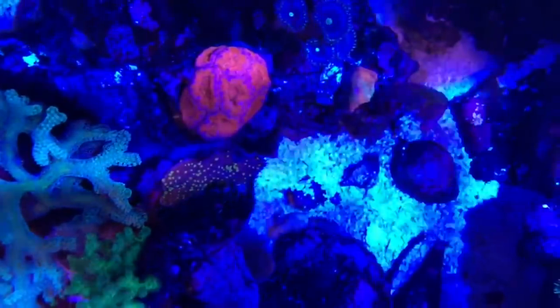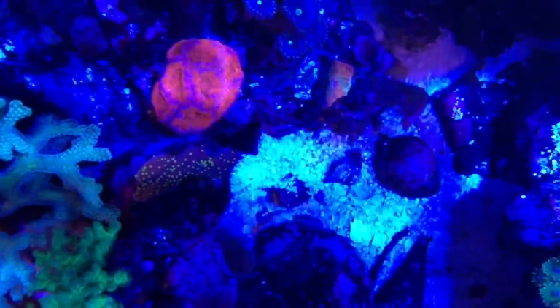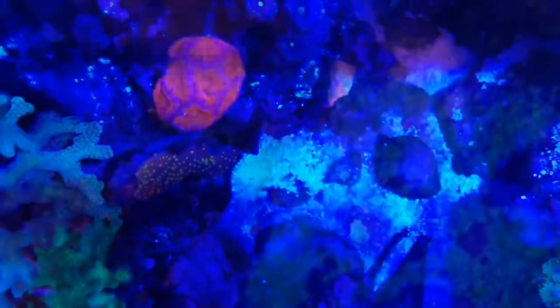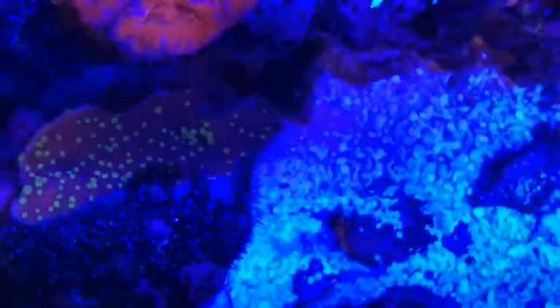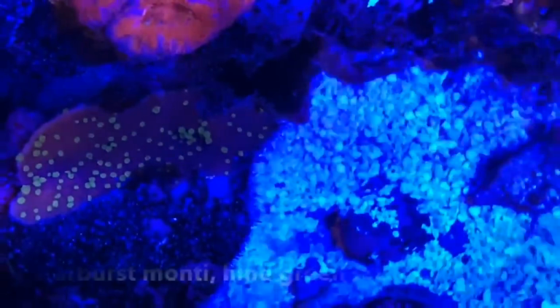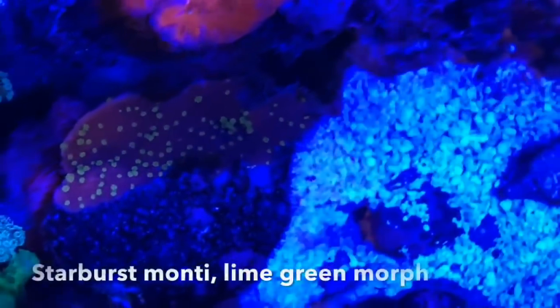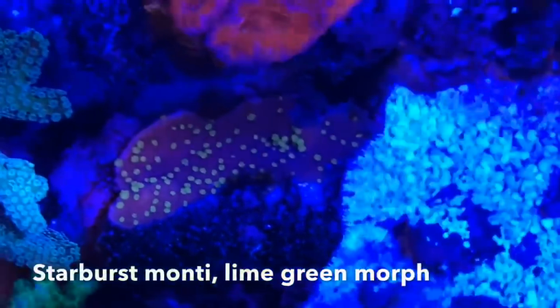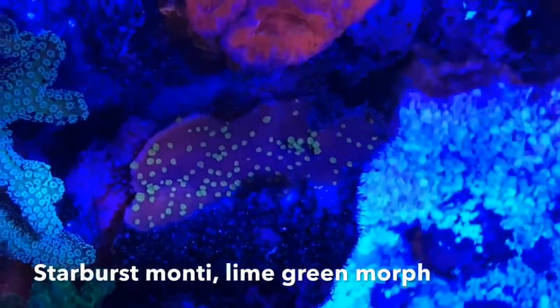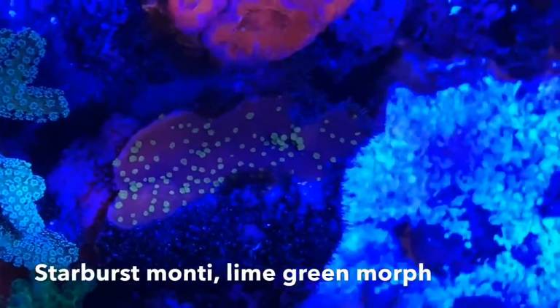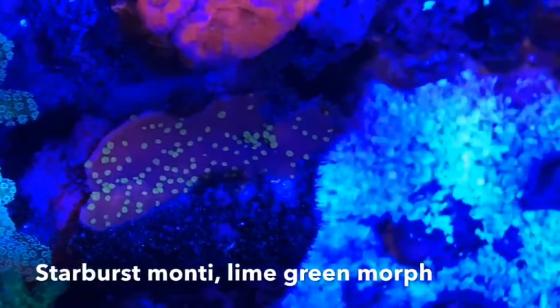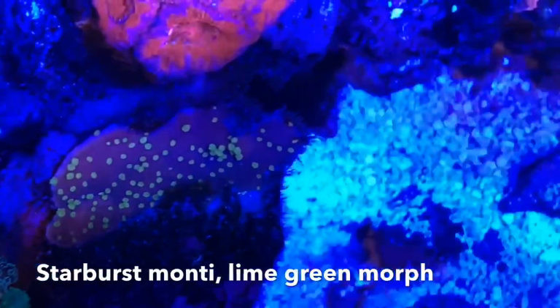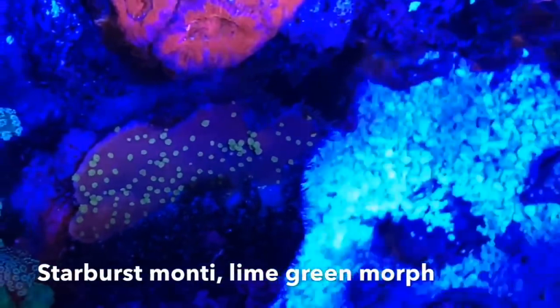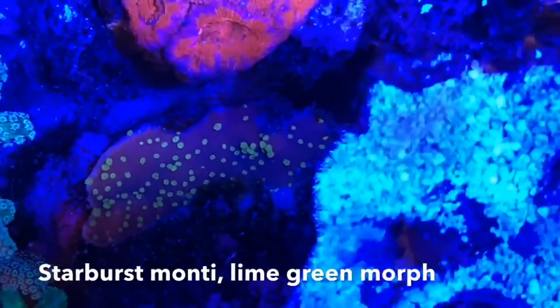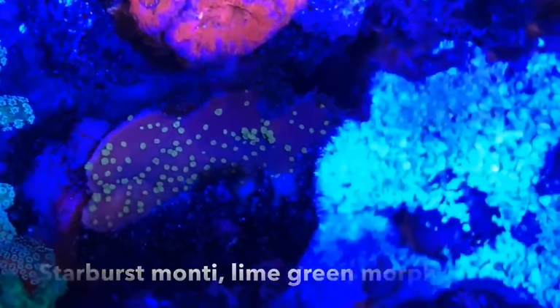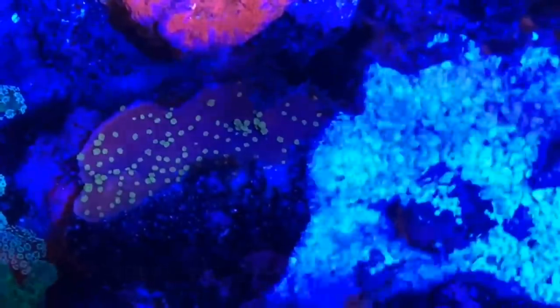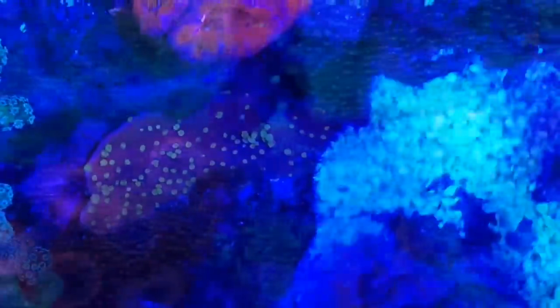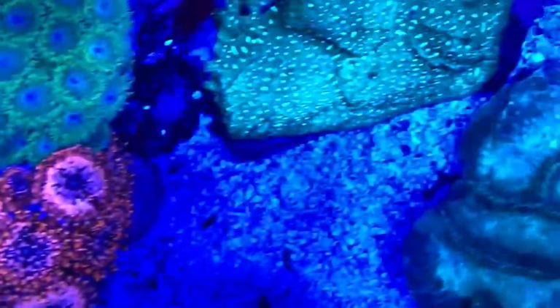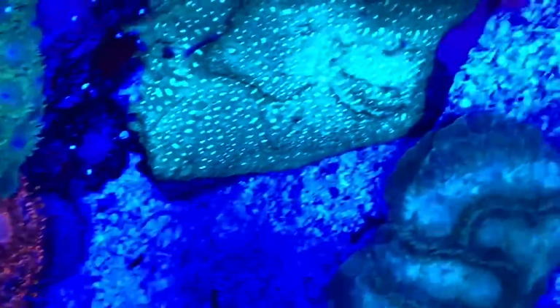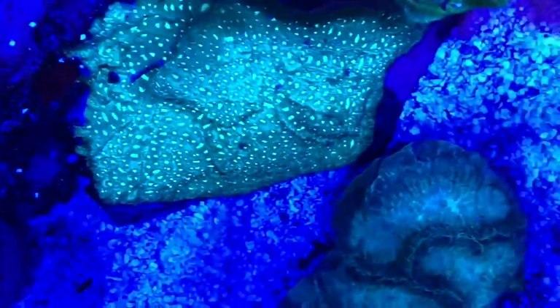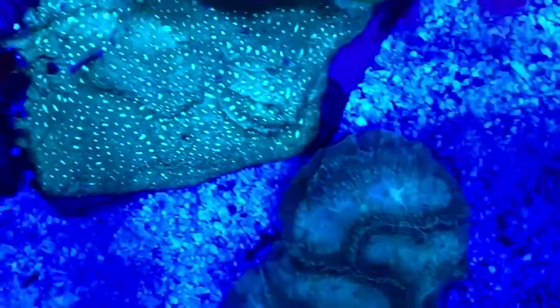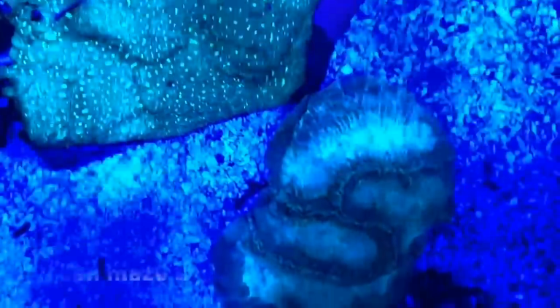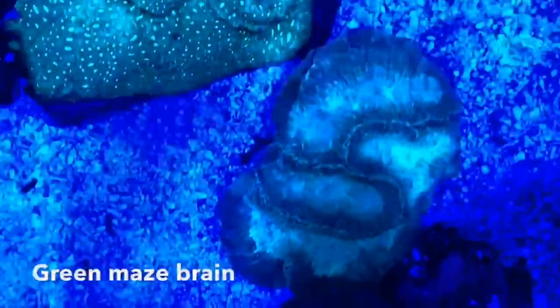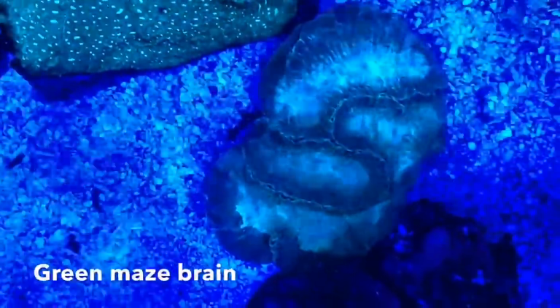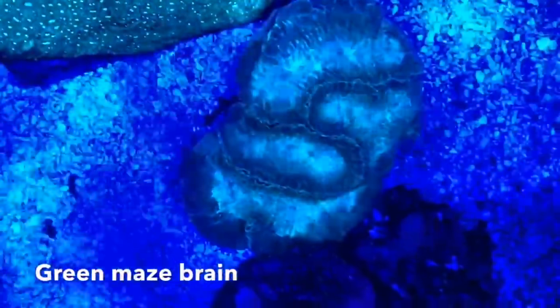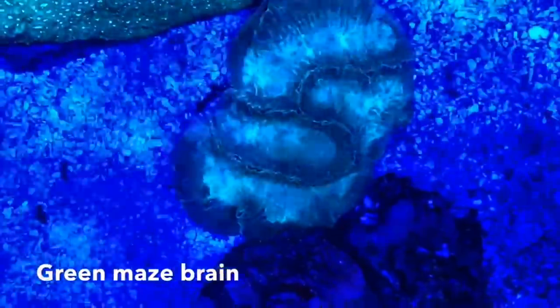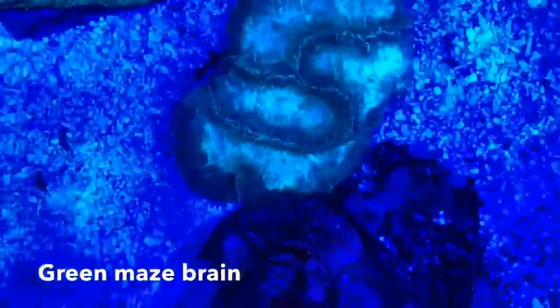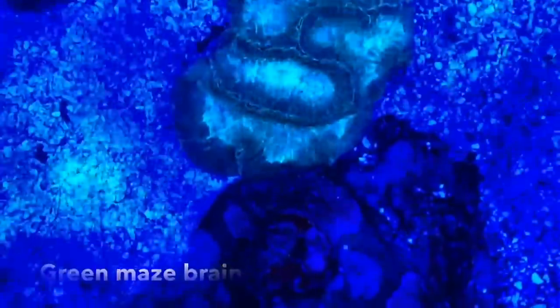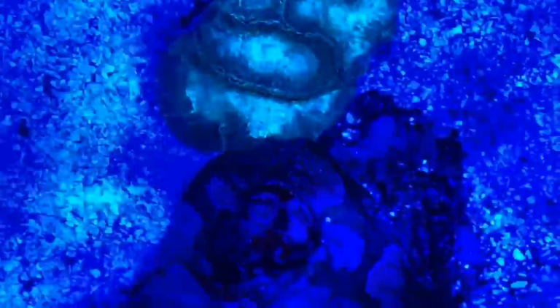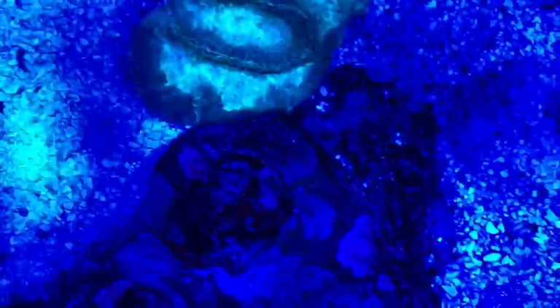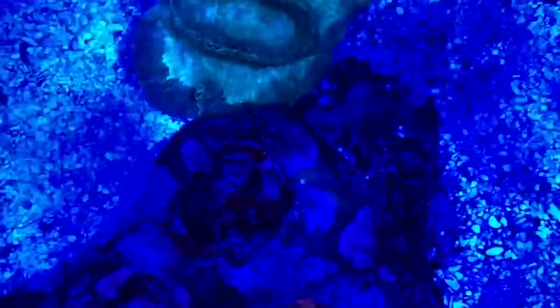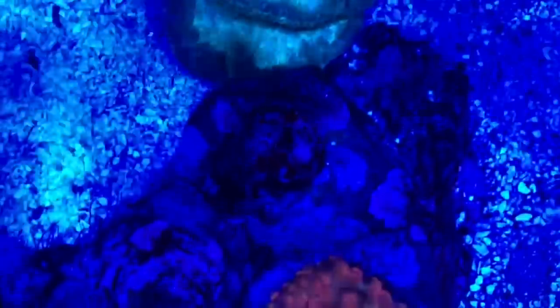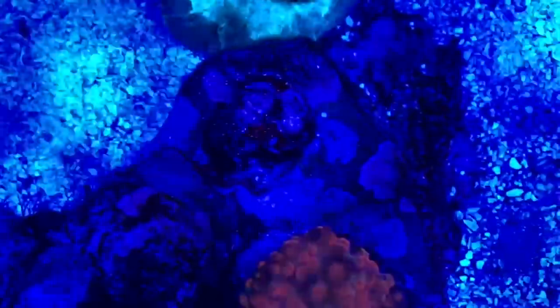The first thing I did was get an ICP test to see if there was anything in the water I should be concerned about. I got the one that includes the source water for RODI, so I took the two samples and got them in the mail immediately.